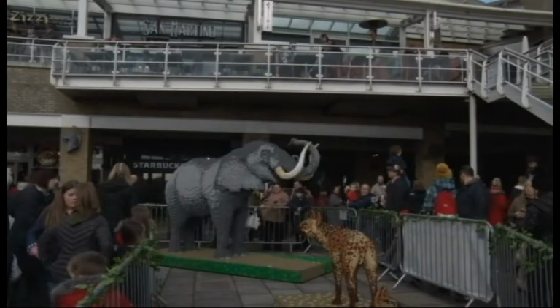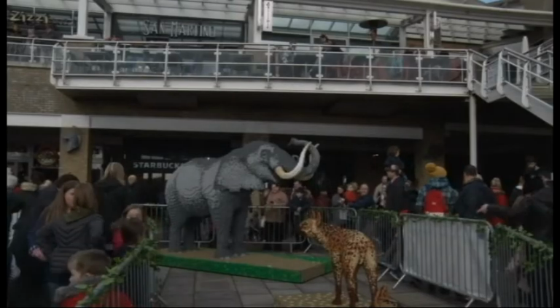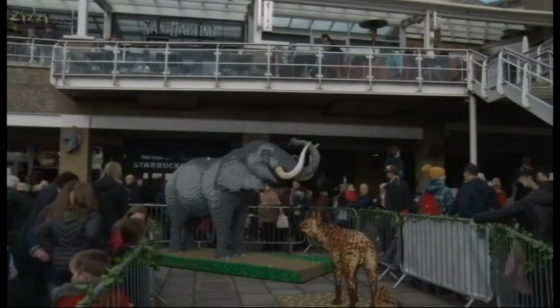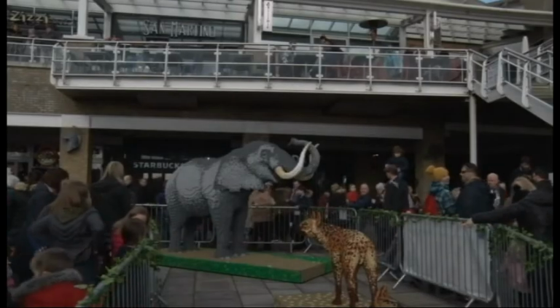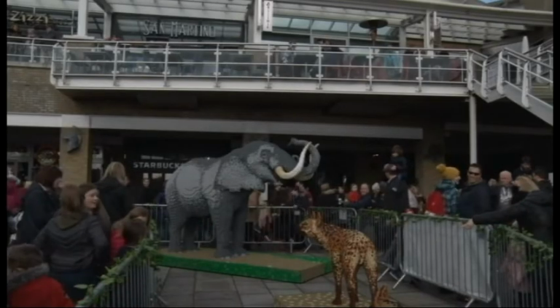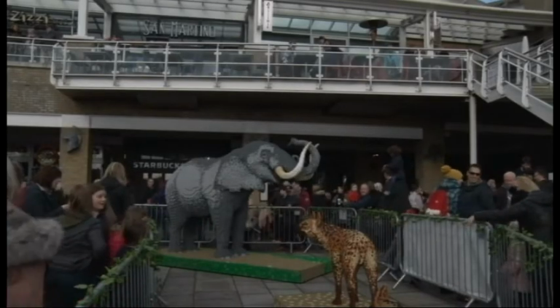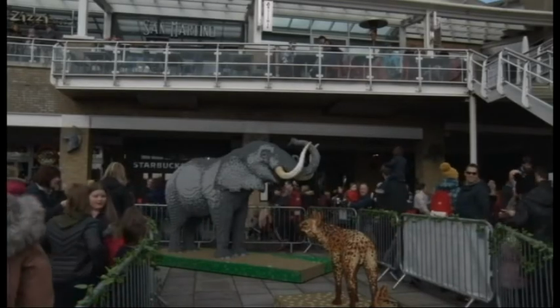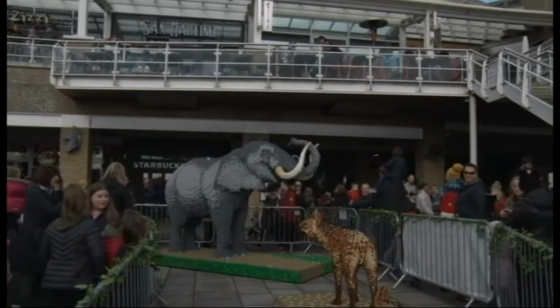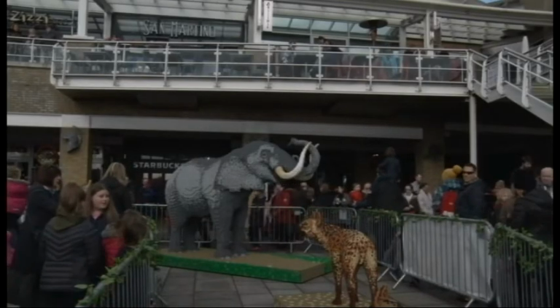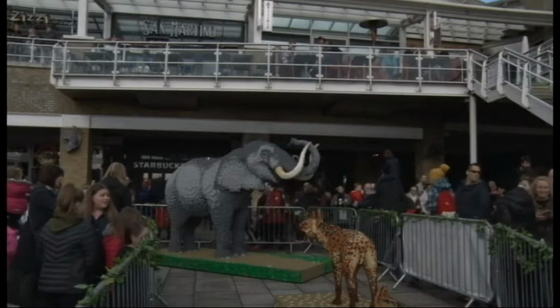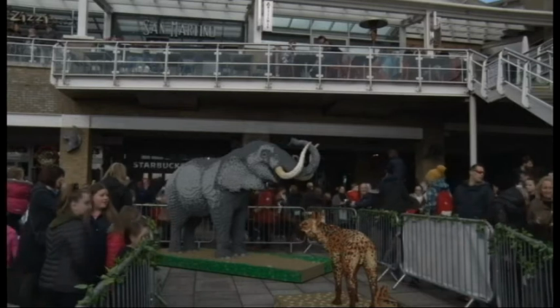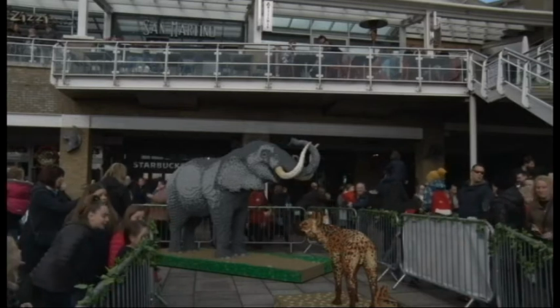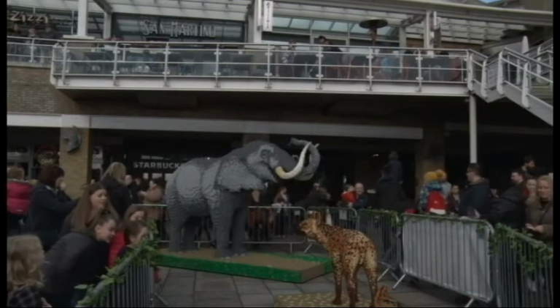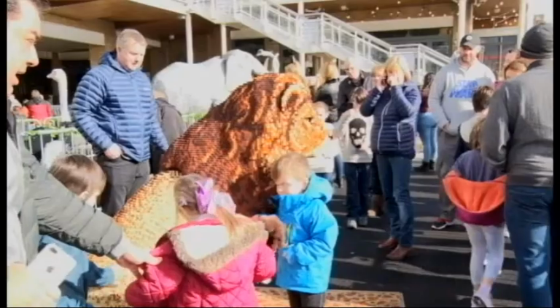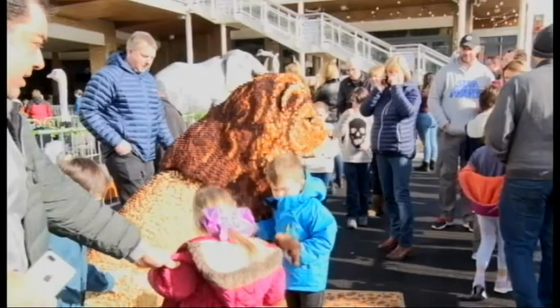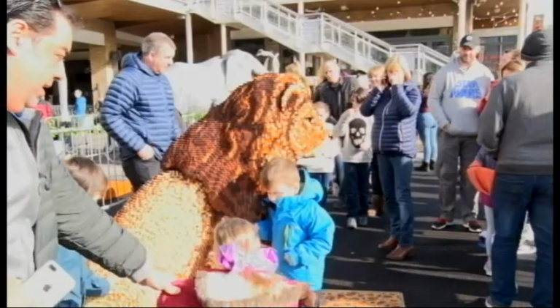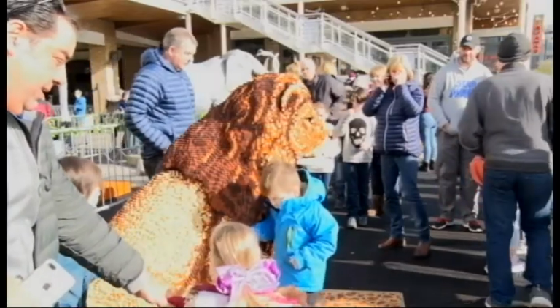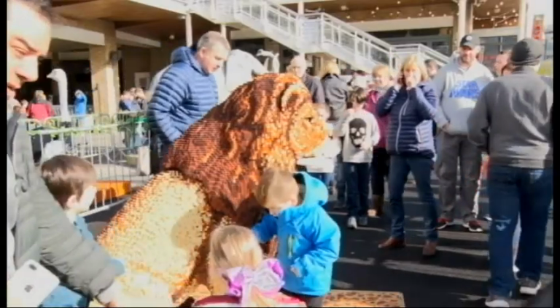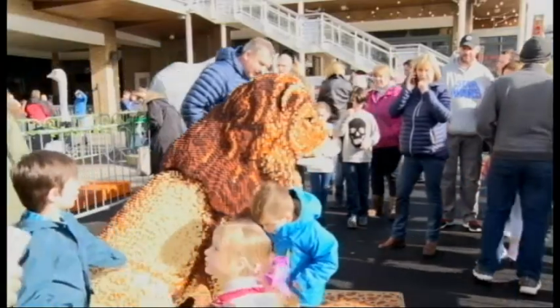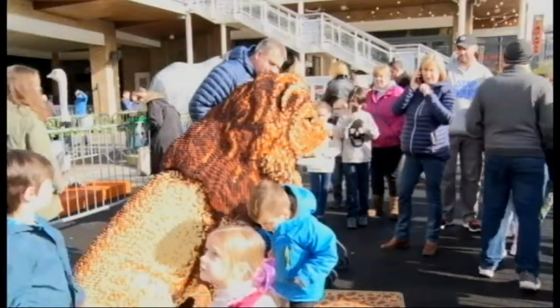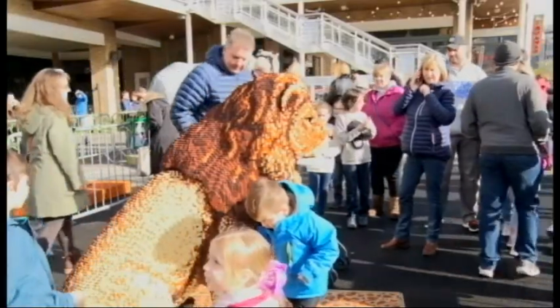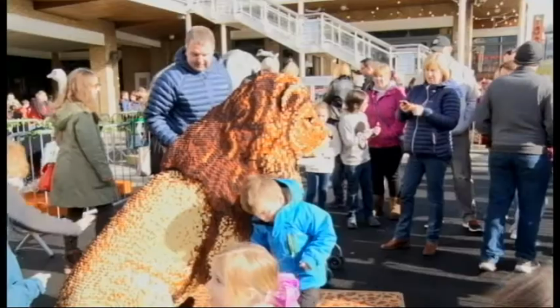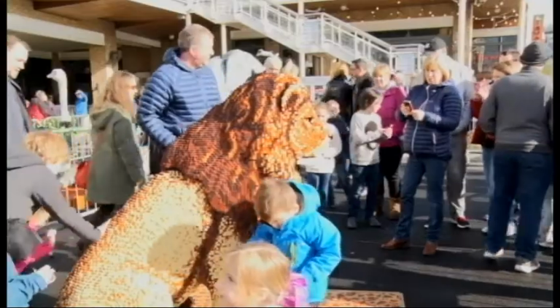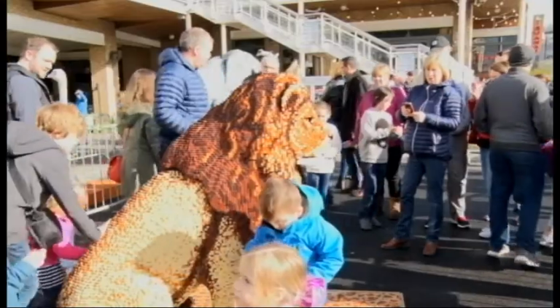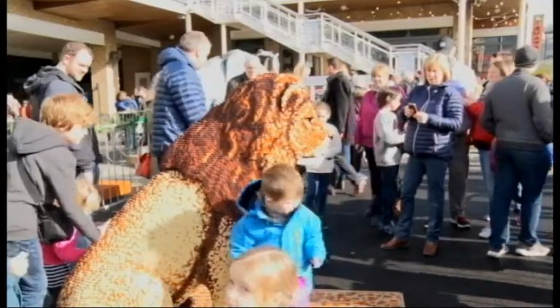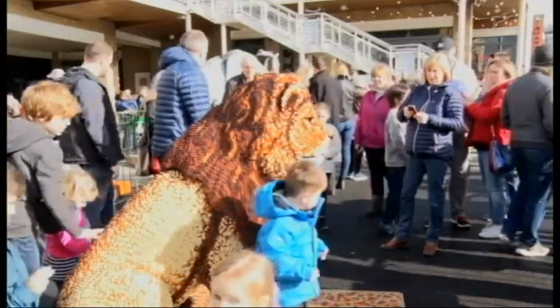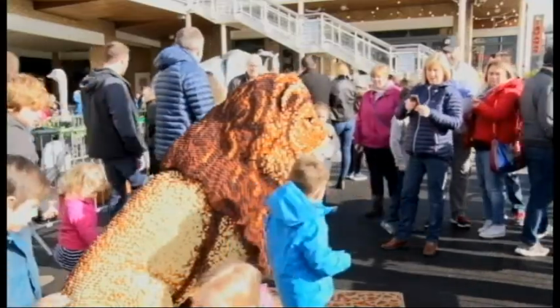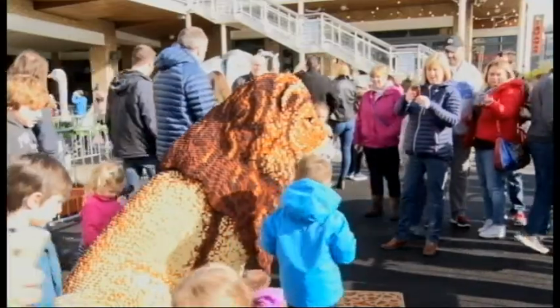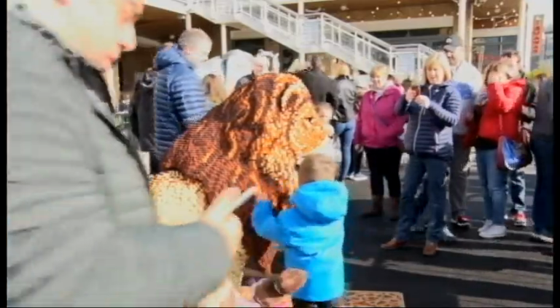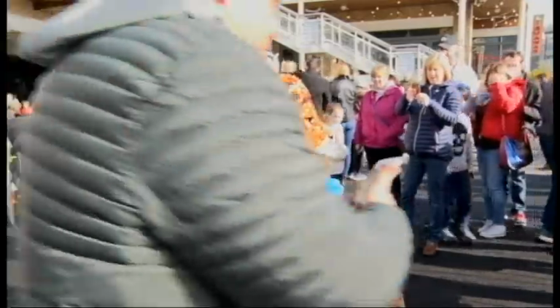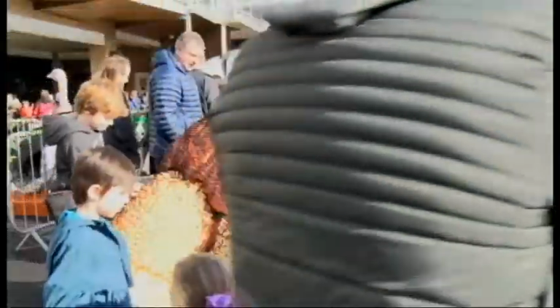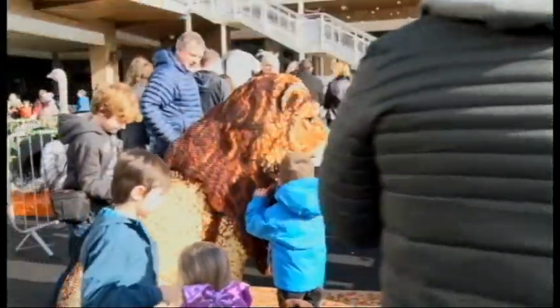The elephant is the largest land mammal, and this one took a total of 1,600 hours to create. The lion and the cub were a great hit with the children, as they could actually get up close, which they certainly wouldn't do in the wild.